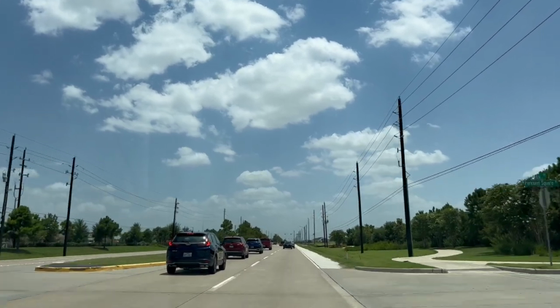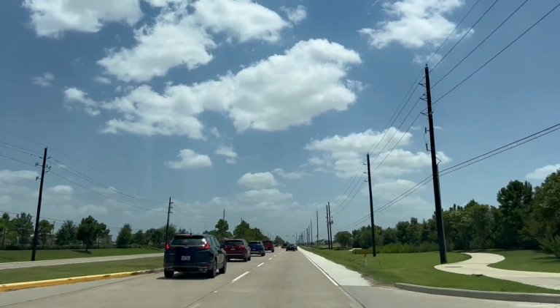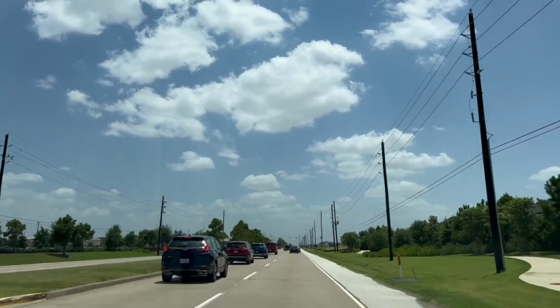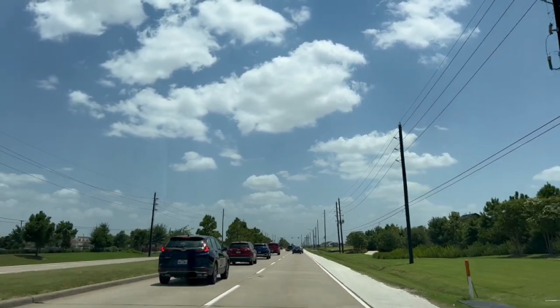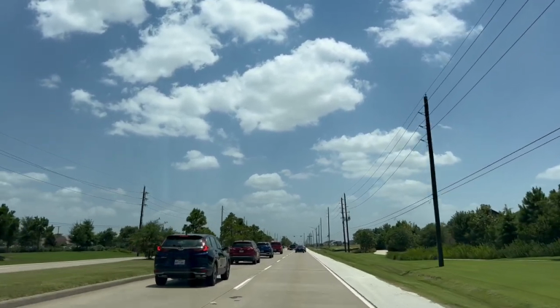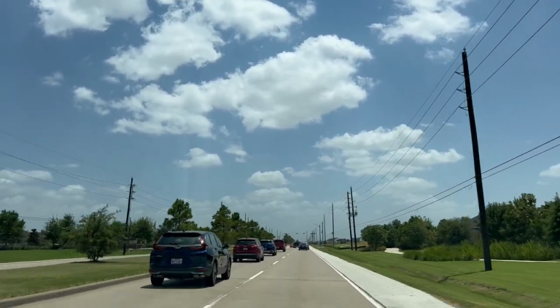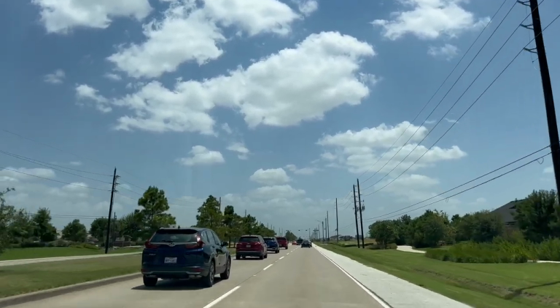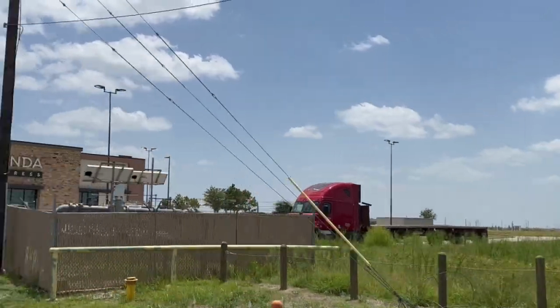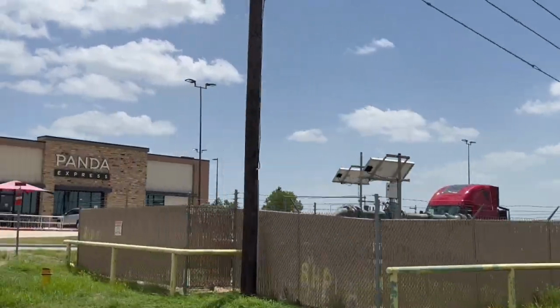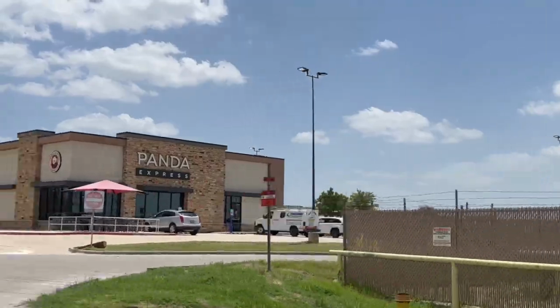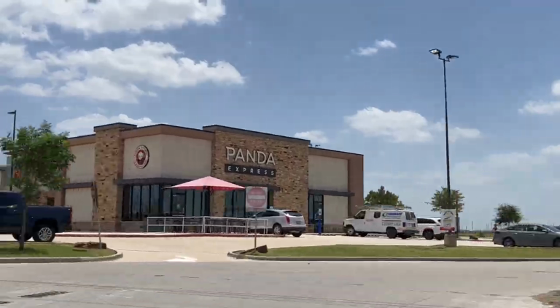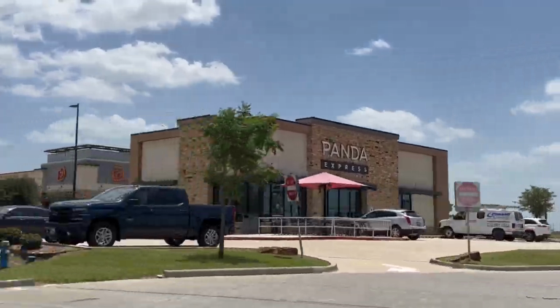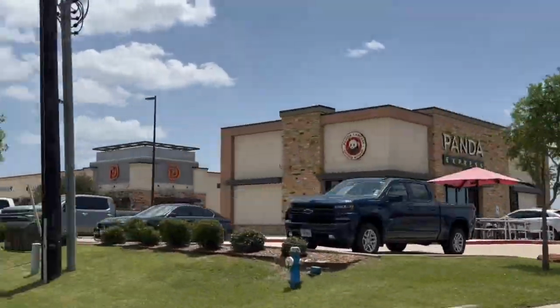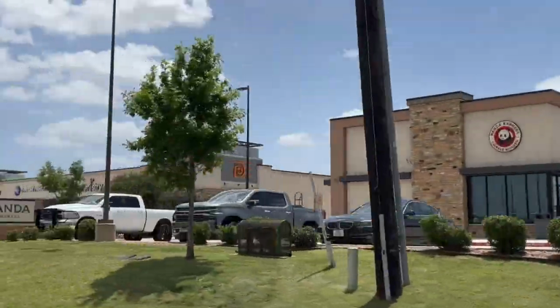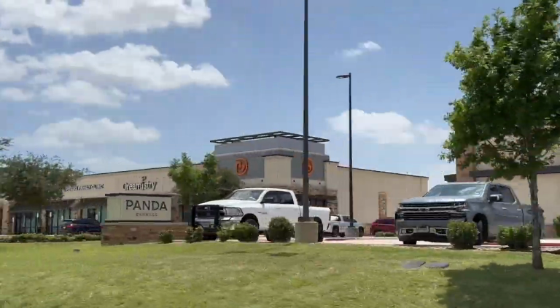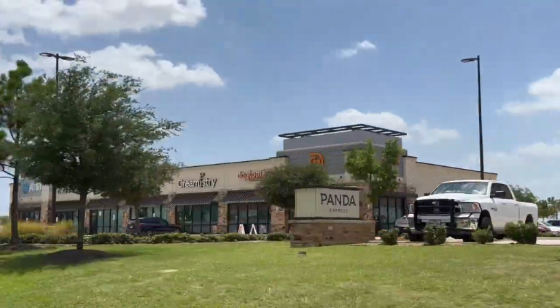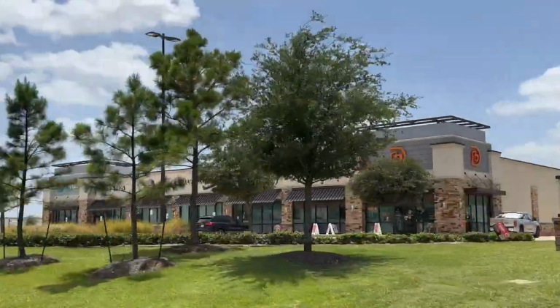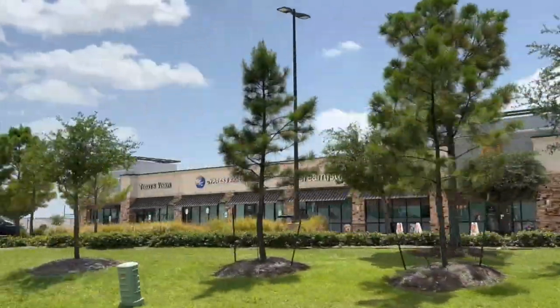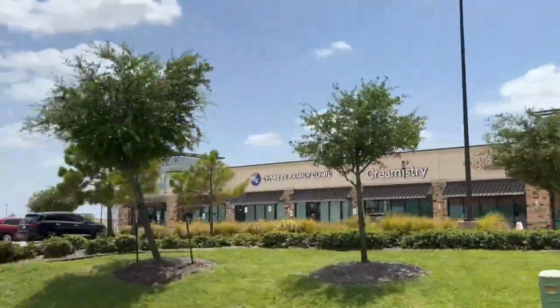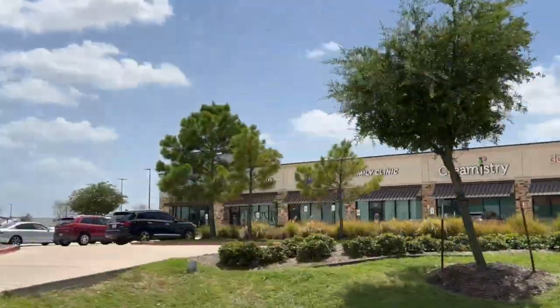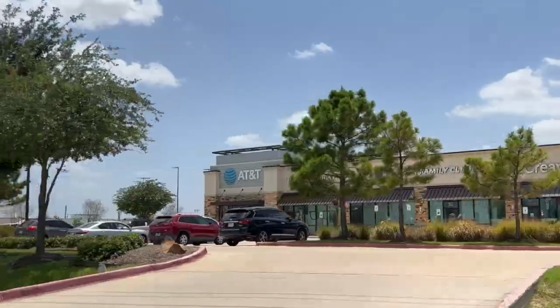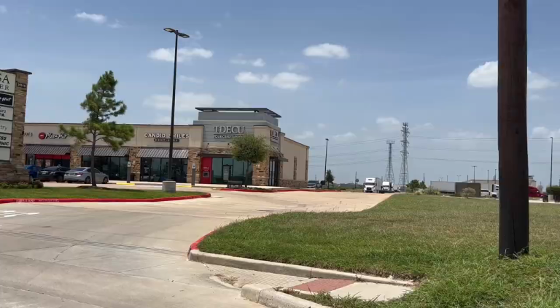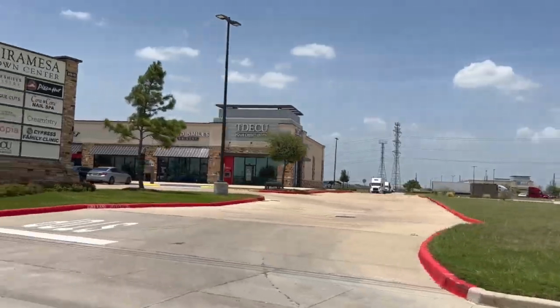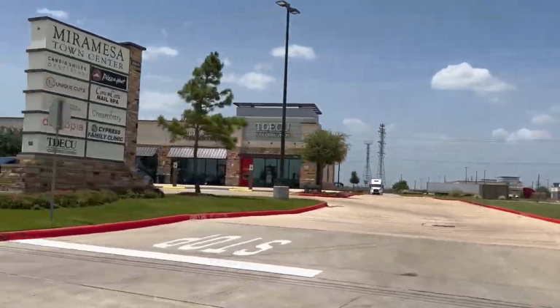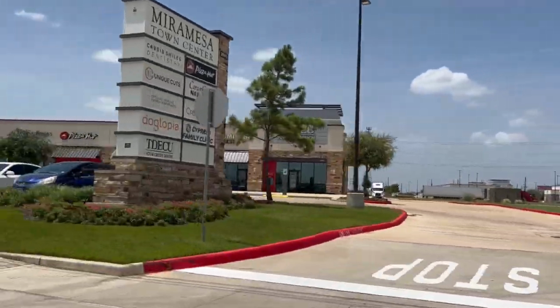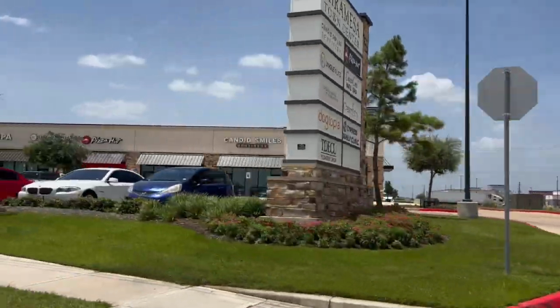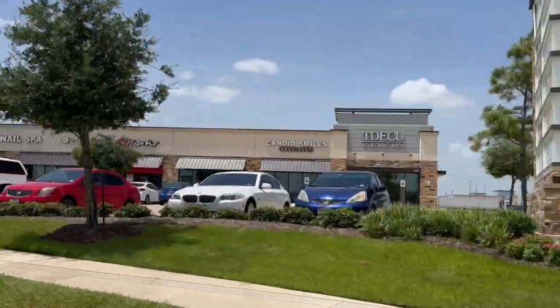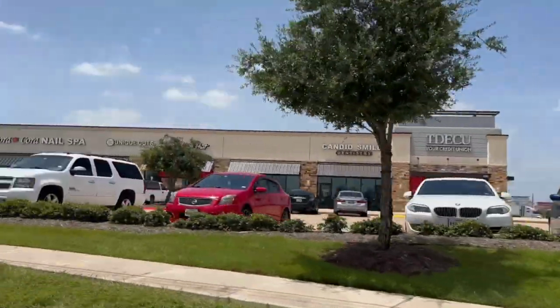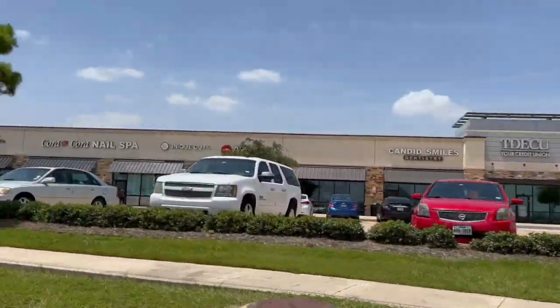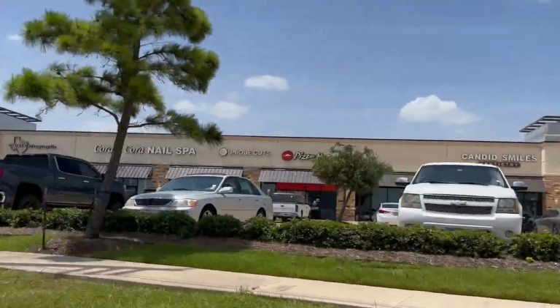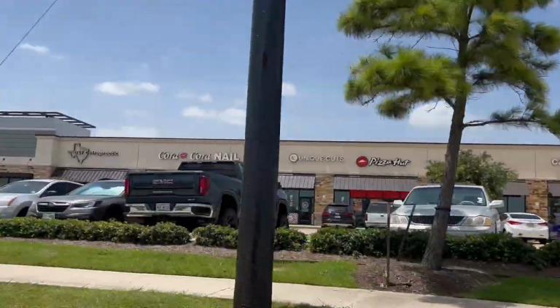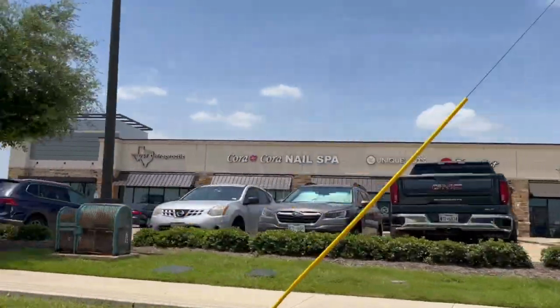Today we are going to explore Marvita, a new master plant community spanning 856 lush acres north of 529, west of Fried Road, and east of the Grand Parkway in Cypress.